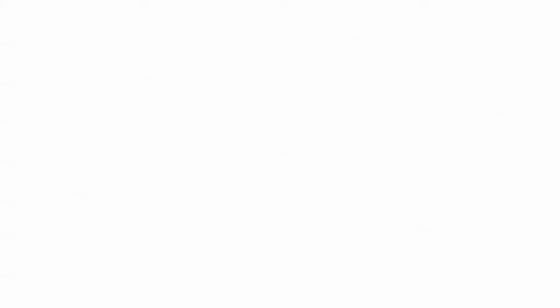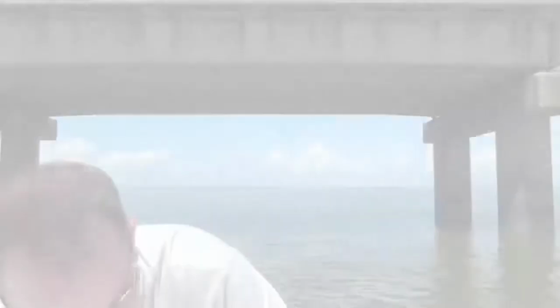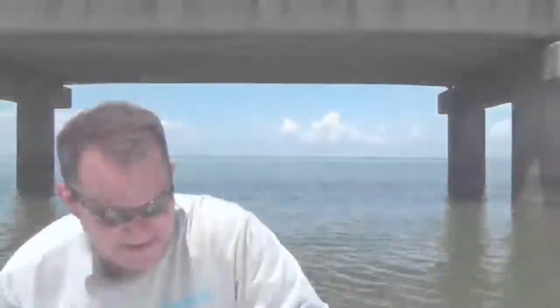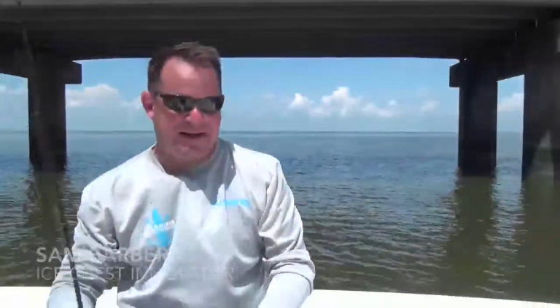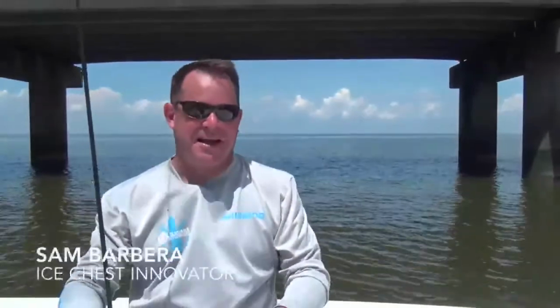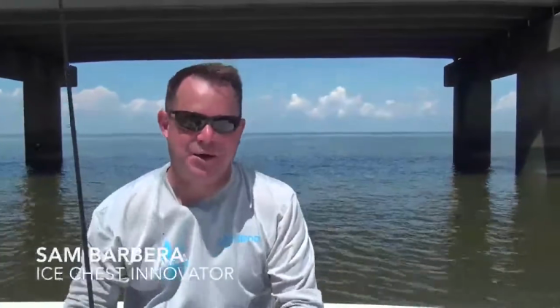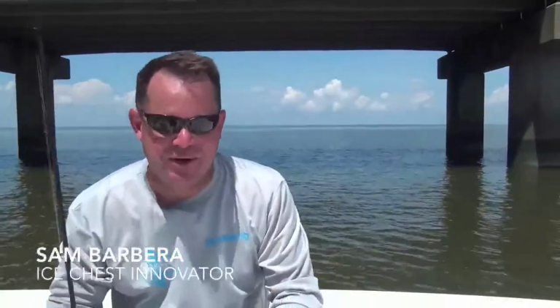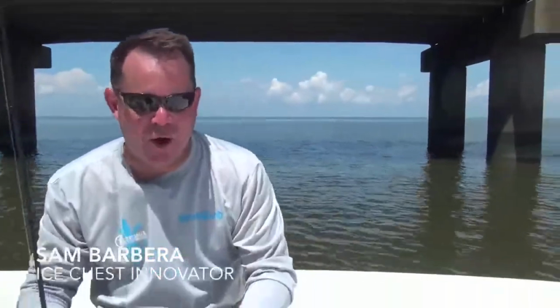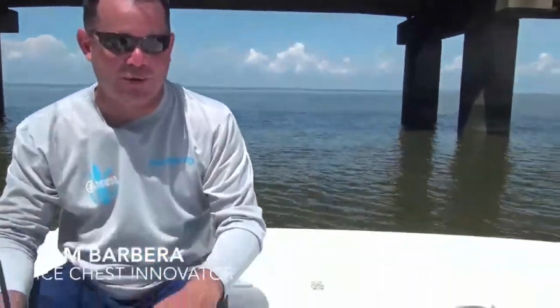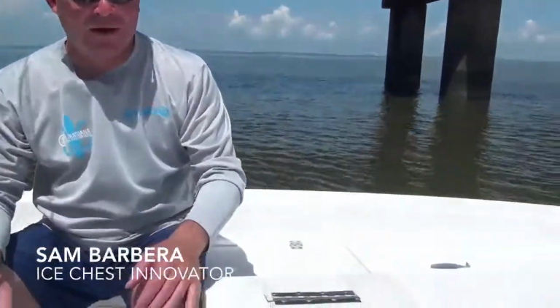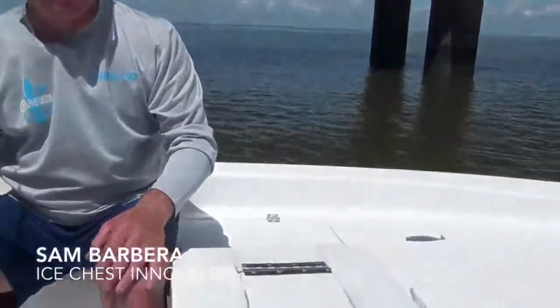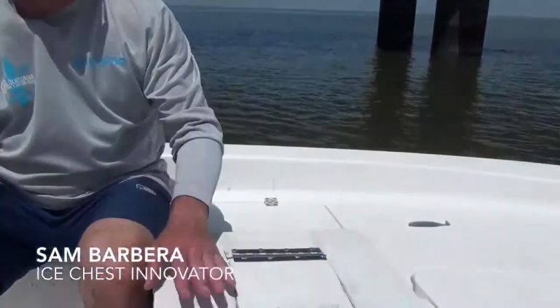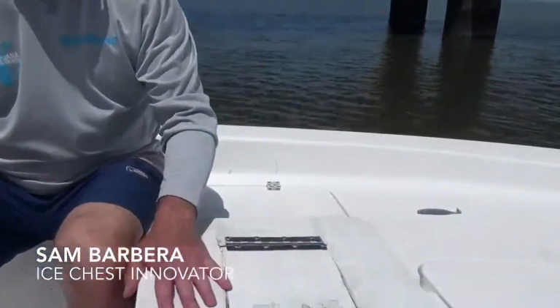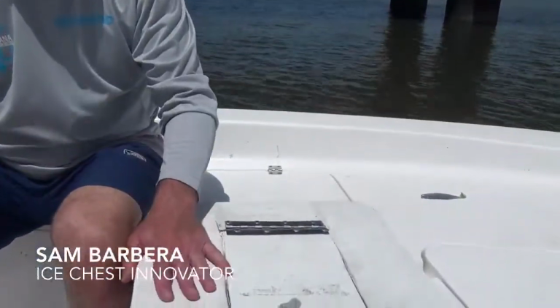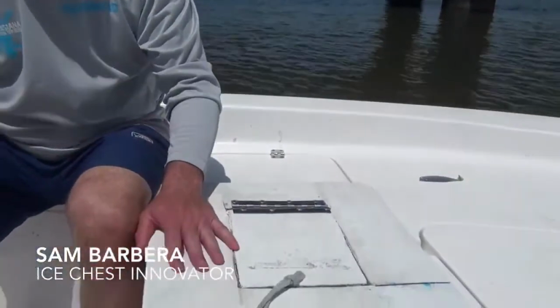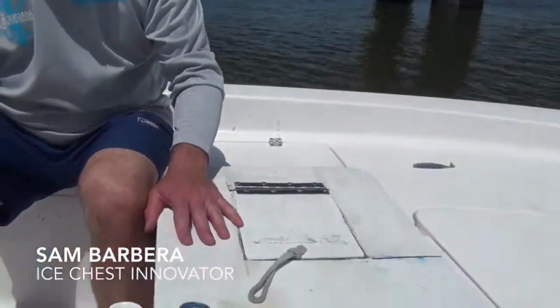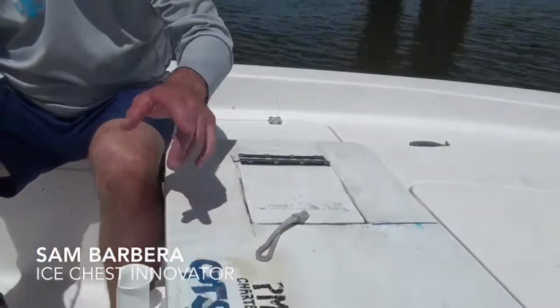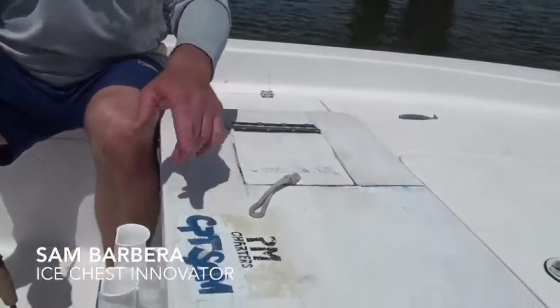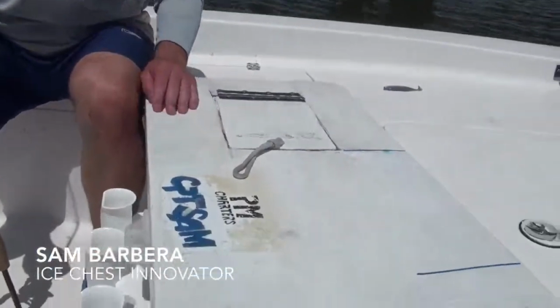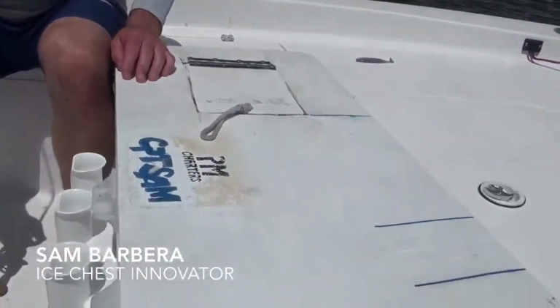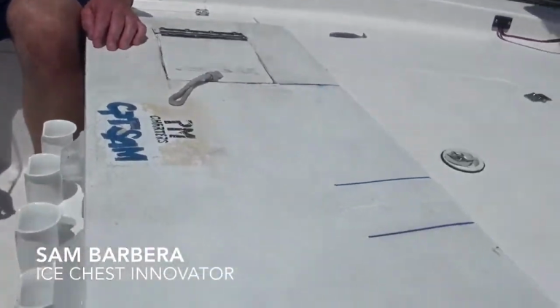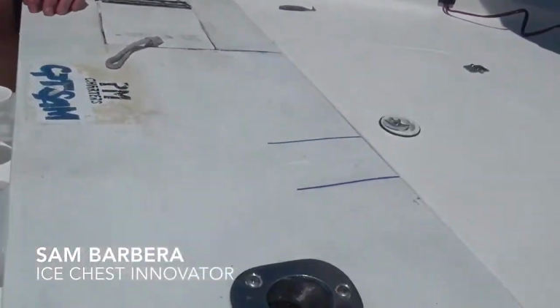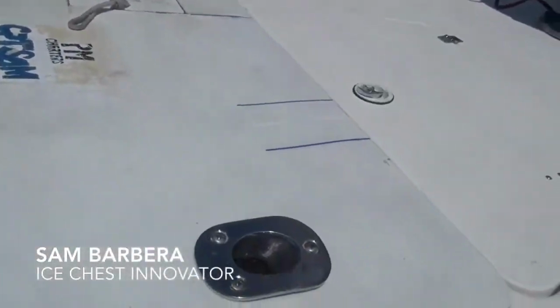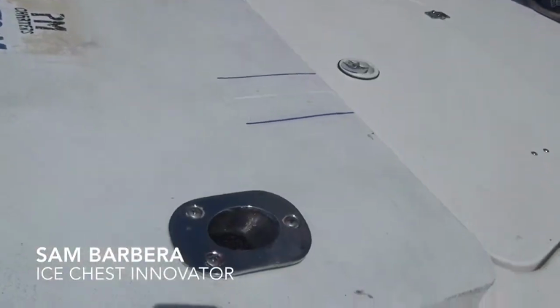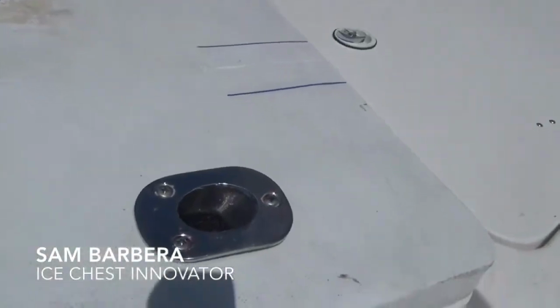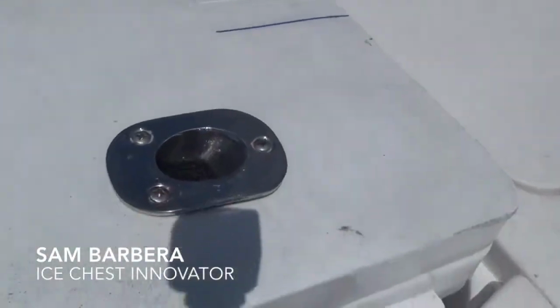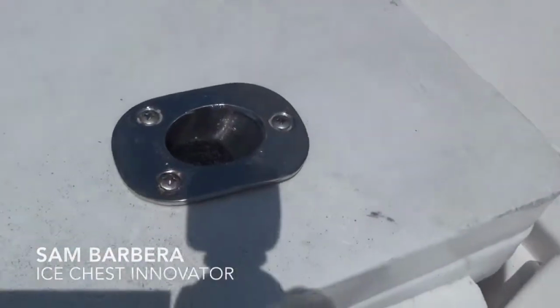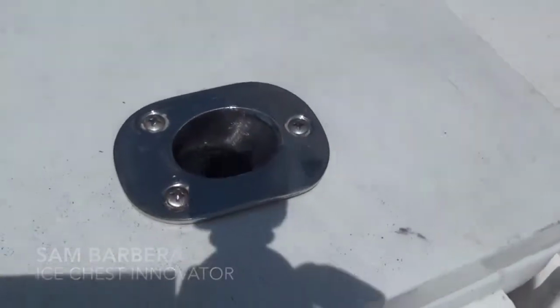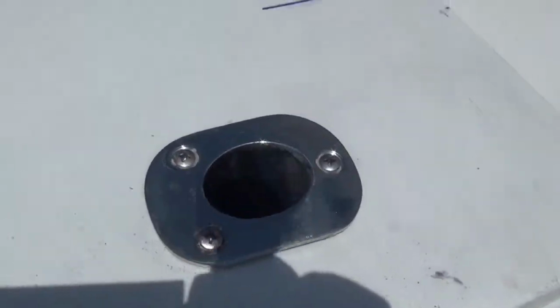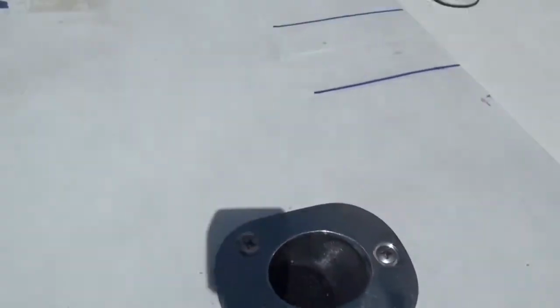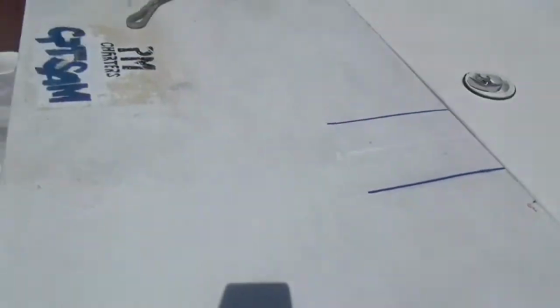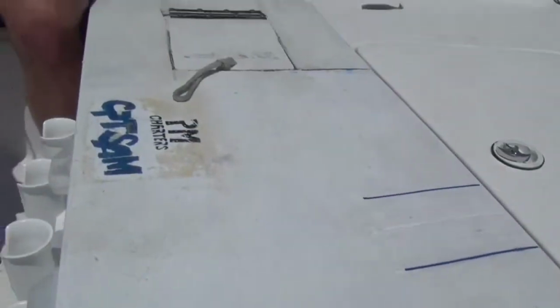It's actually a Yeti cooler — an old Yeti Roughneck that I put a rod holder in for putting your rod in, obviously, and unhooking fish.